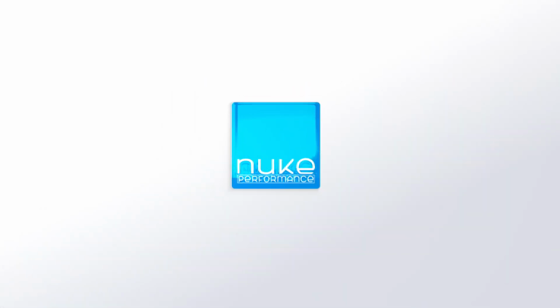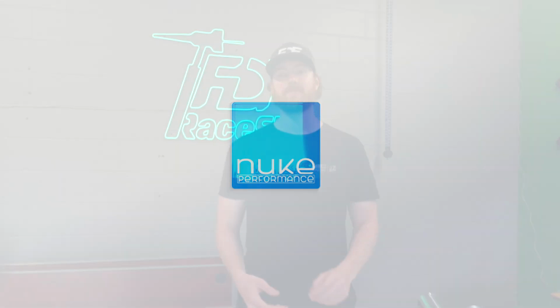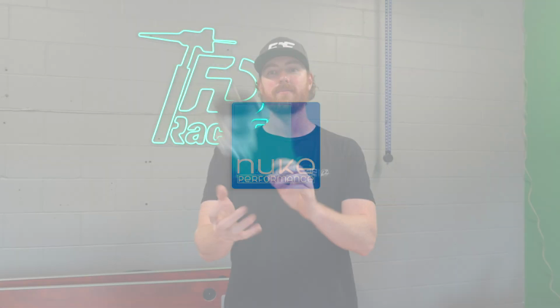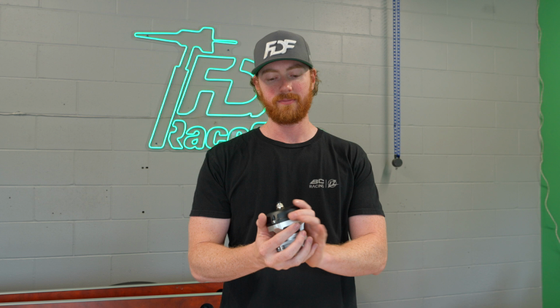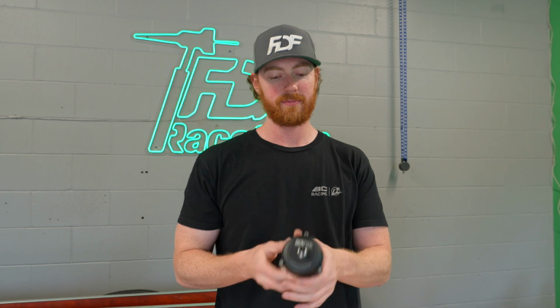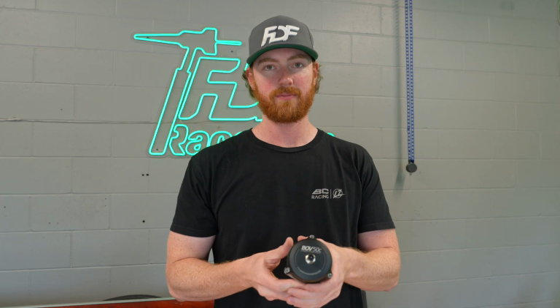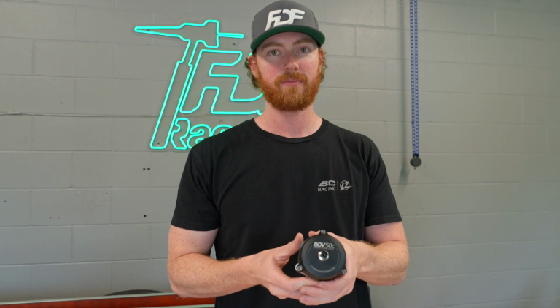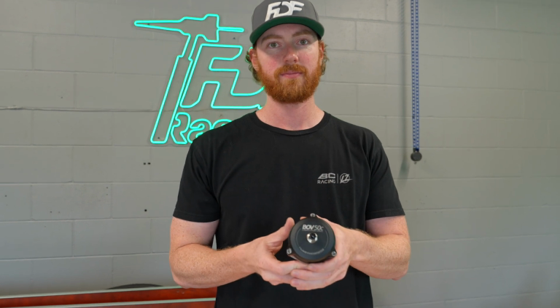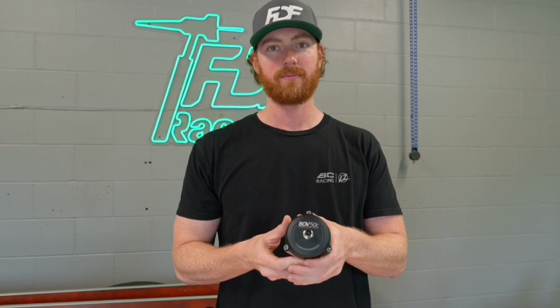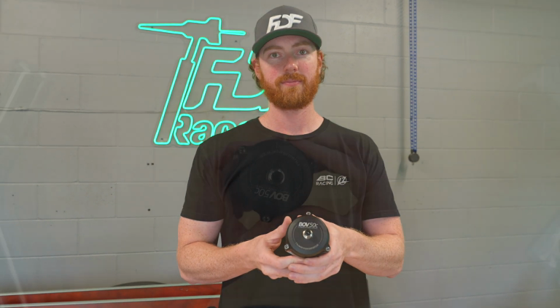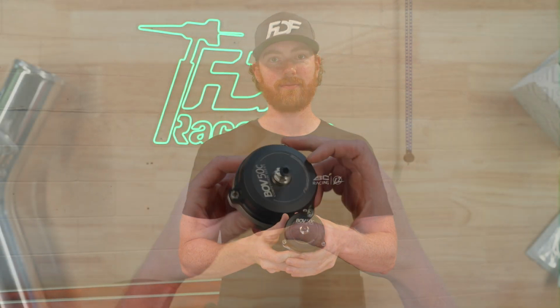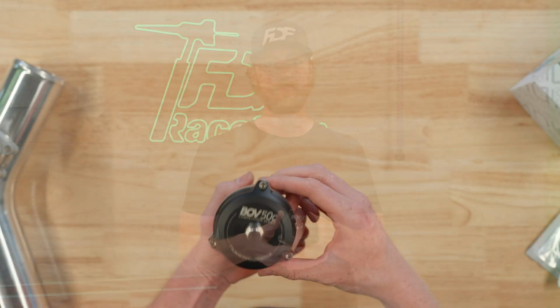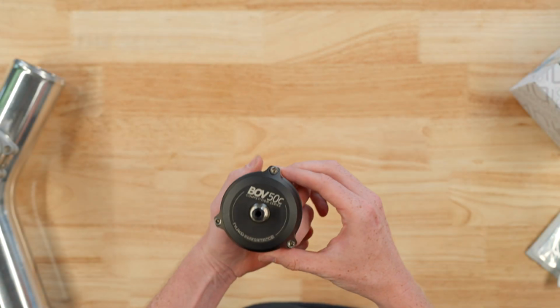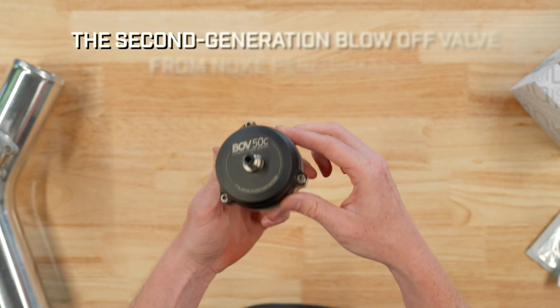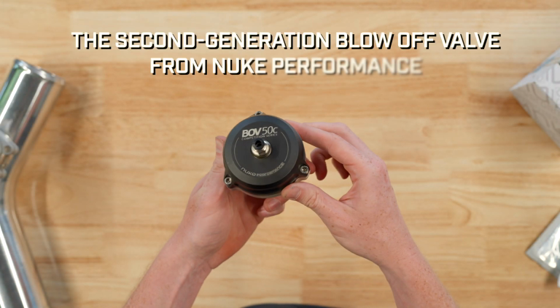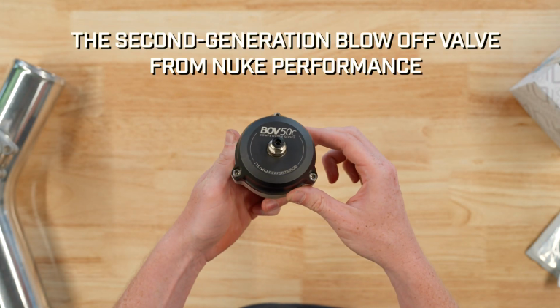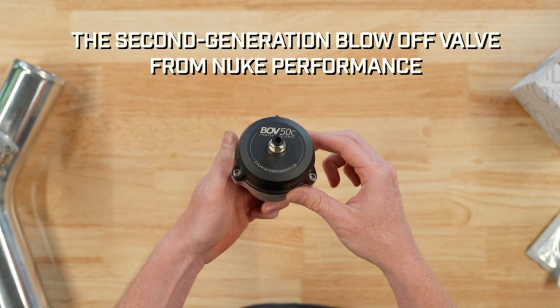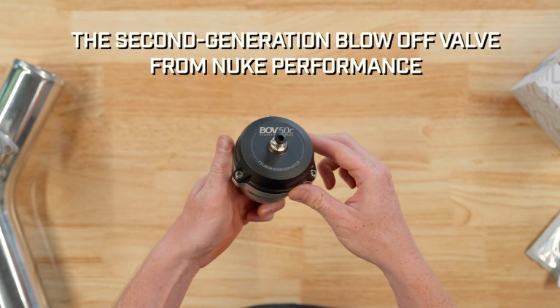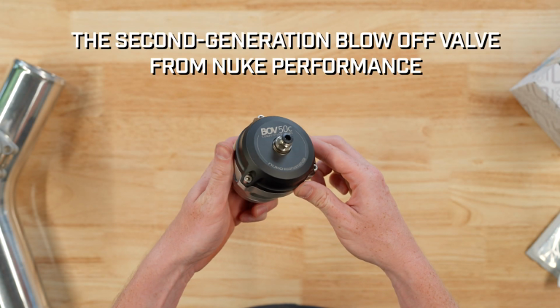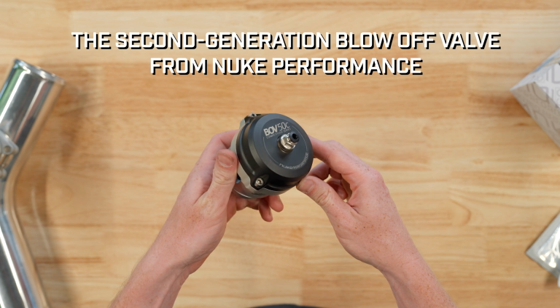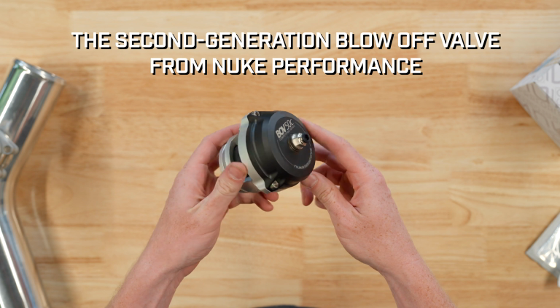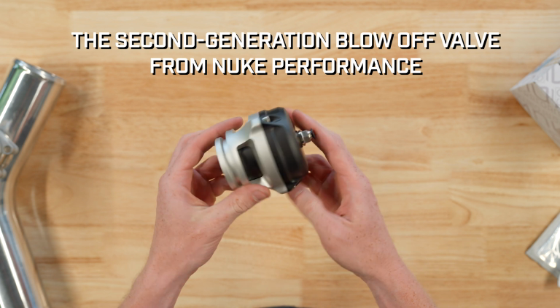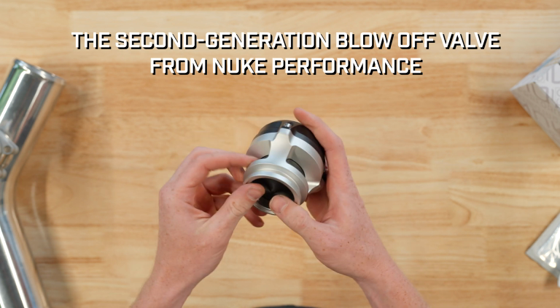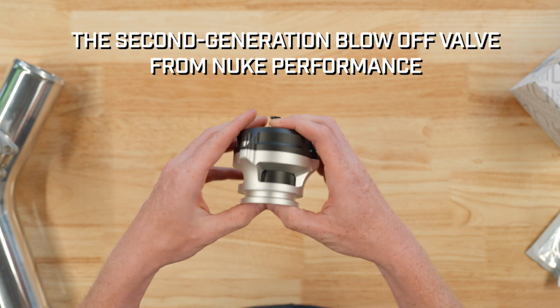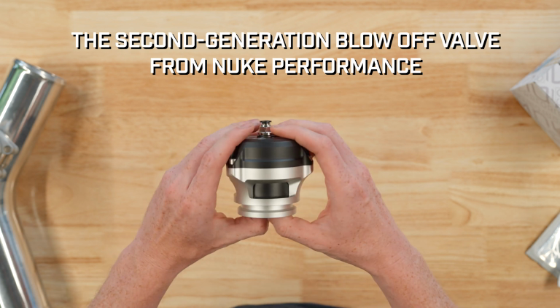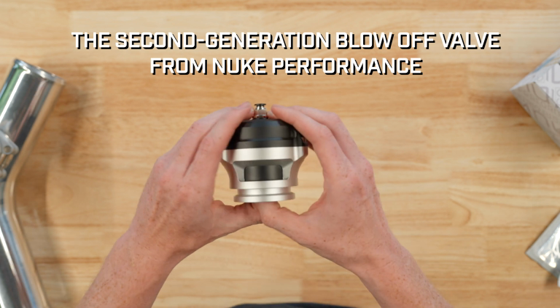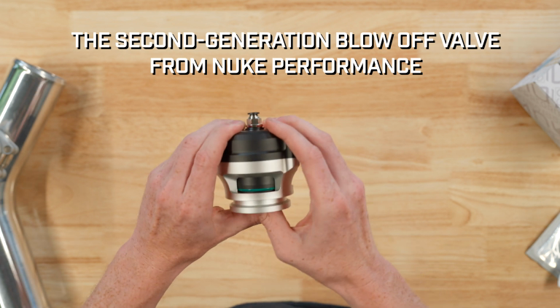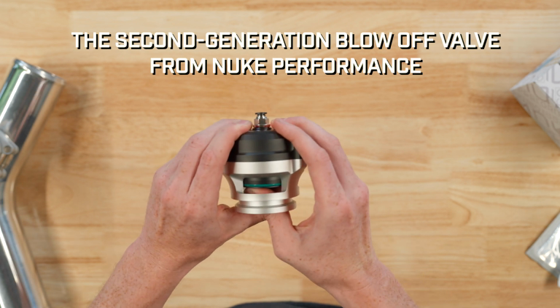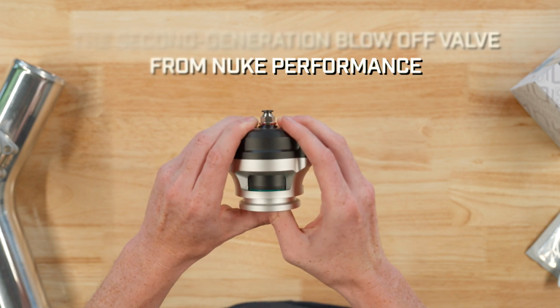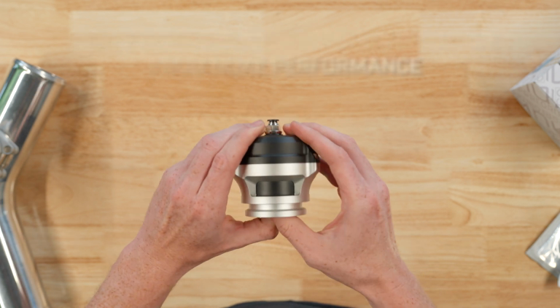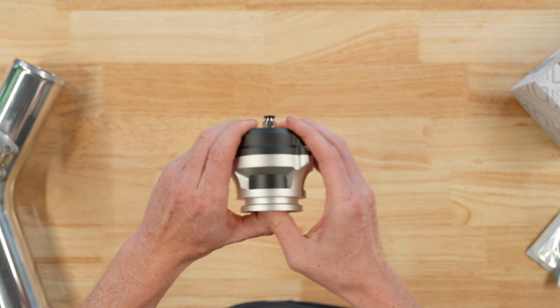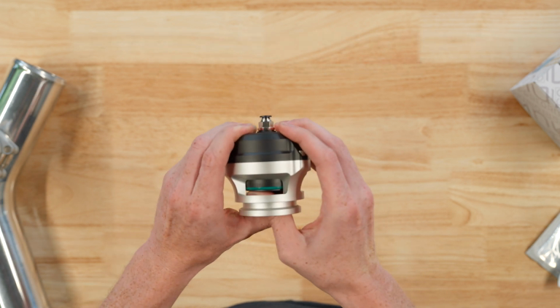Let's take a look at the Nuke Performance BOV50C Competition Series Blow-off Valve. This blow-off valve offers incredibly good control over your boost using a diaphragm design.